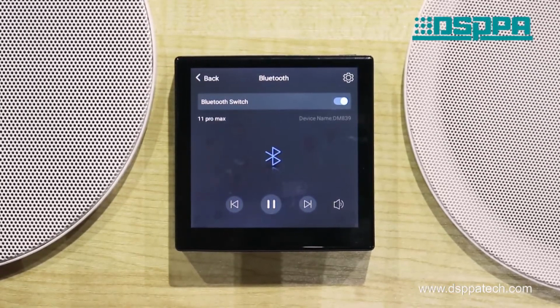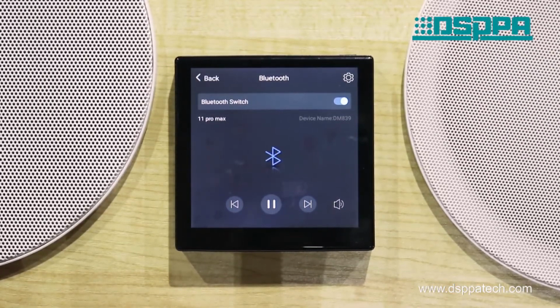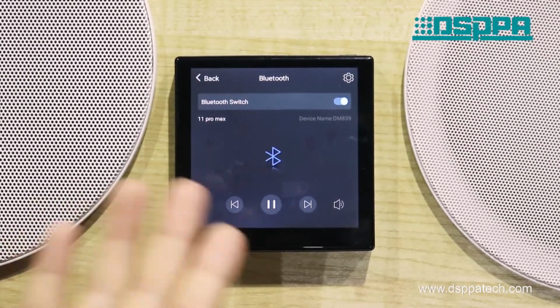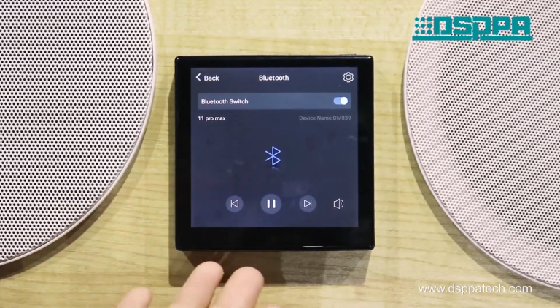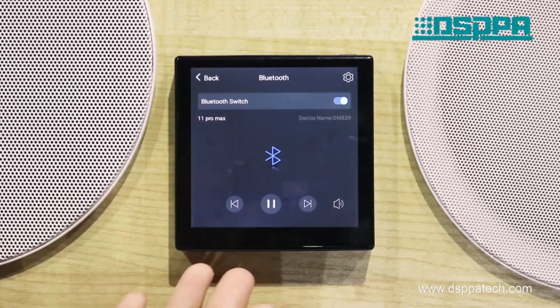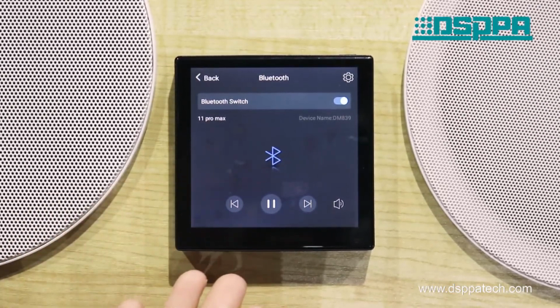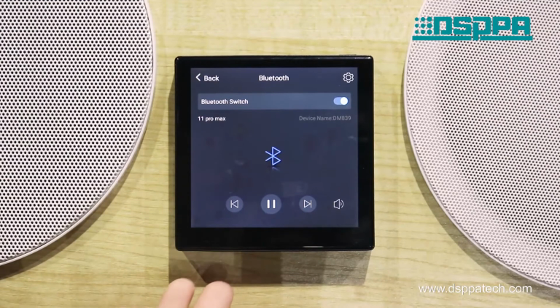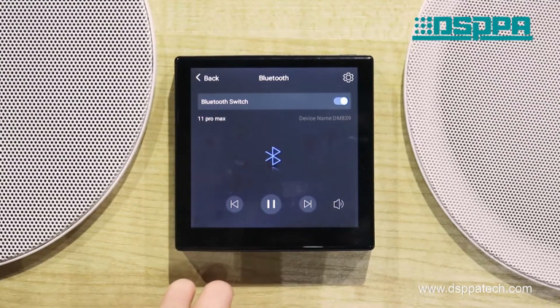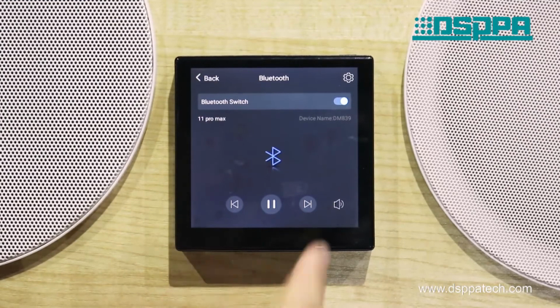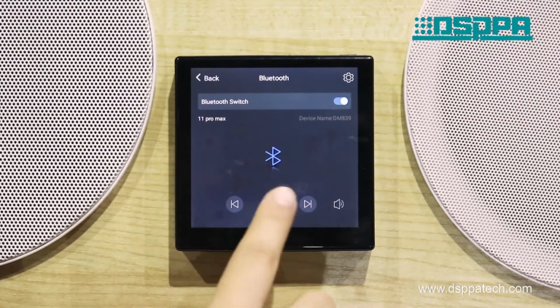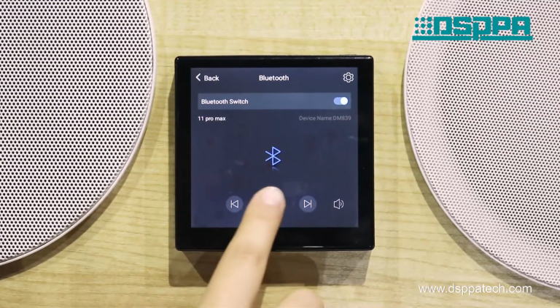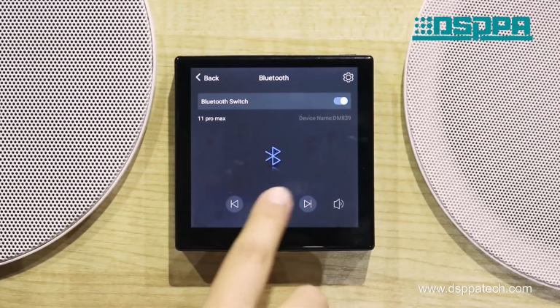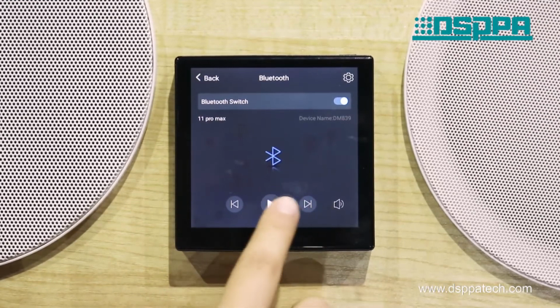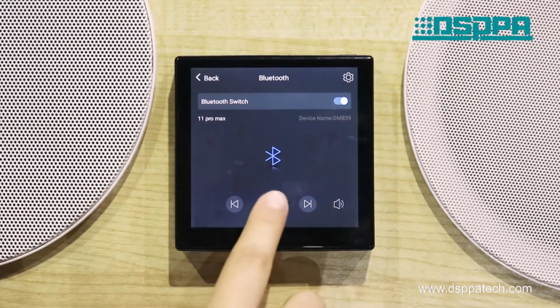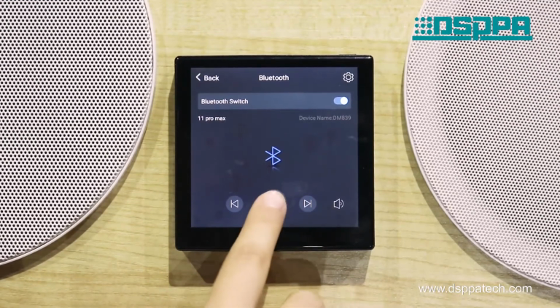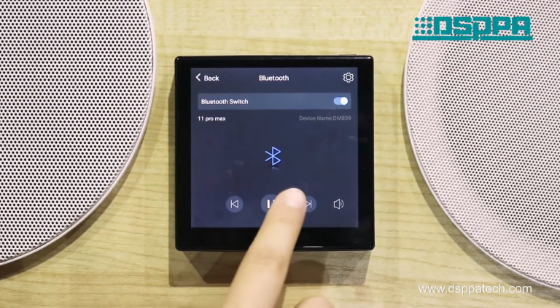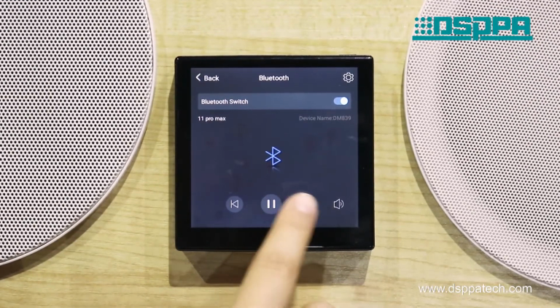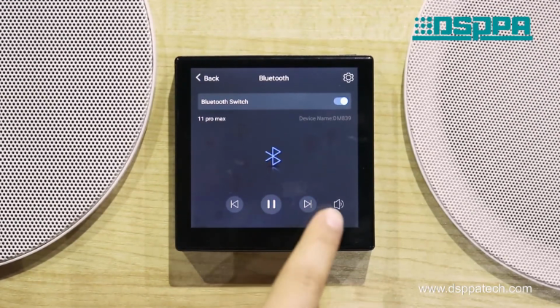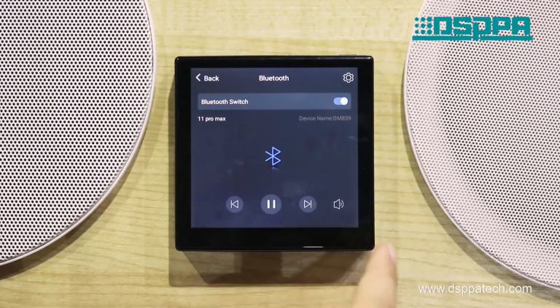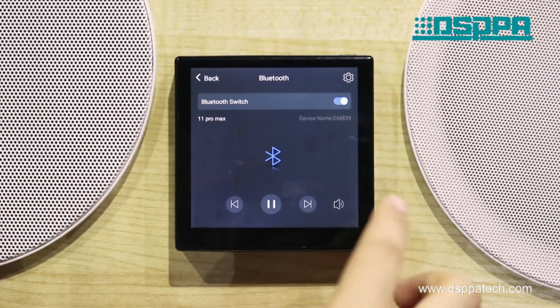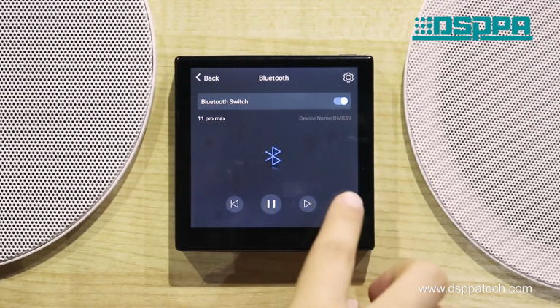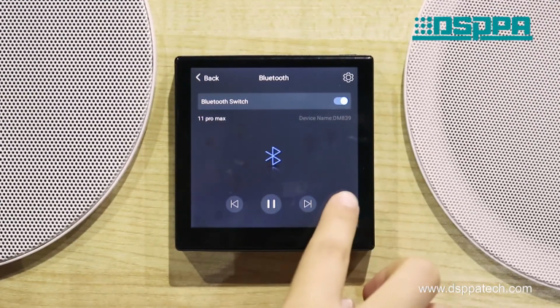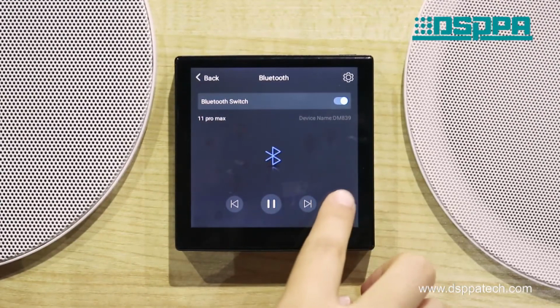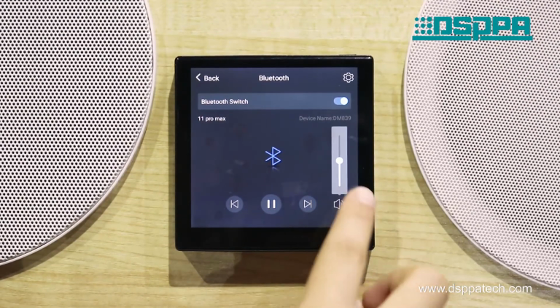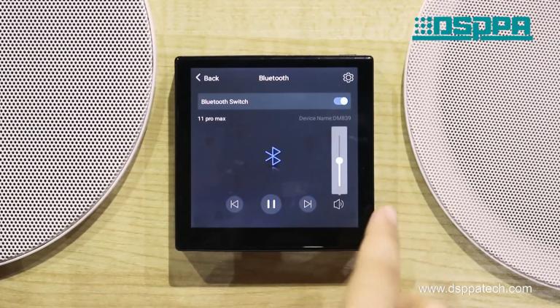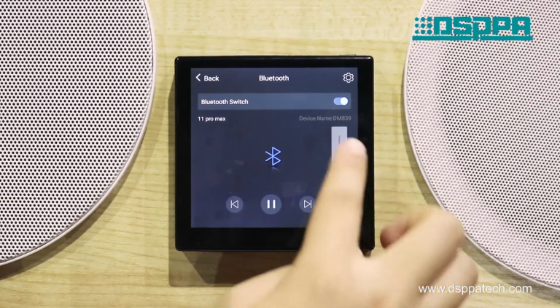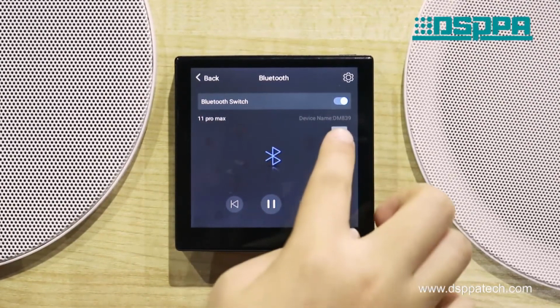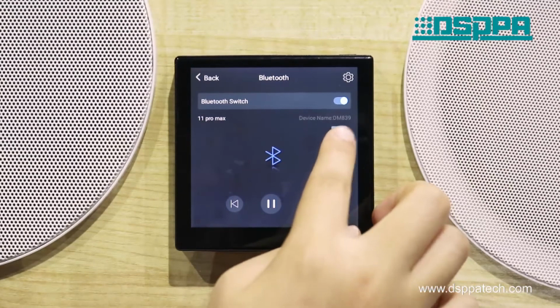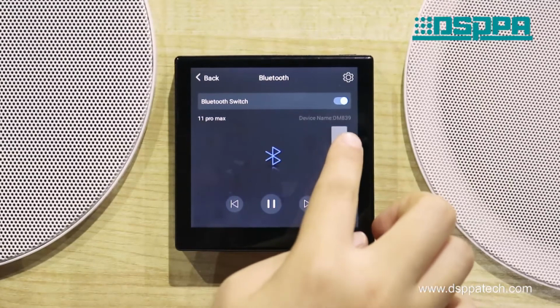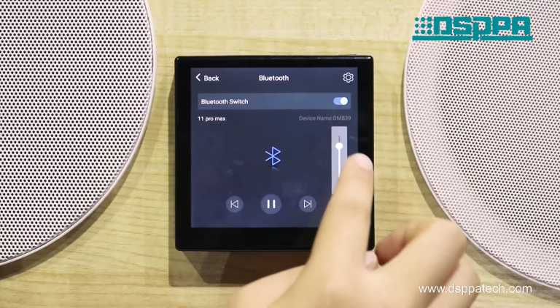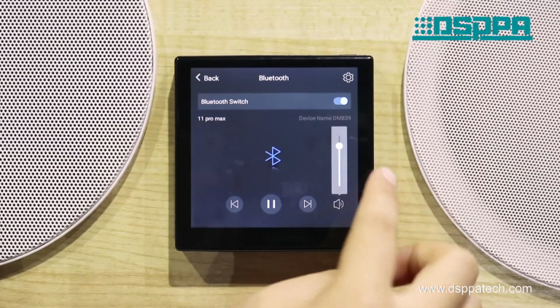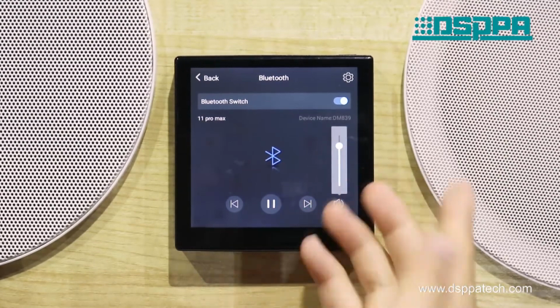On the interface, you can stop or play the music, and turn up or down the volume.